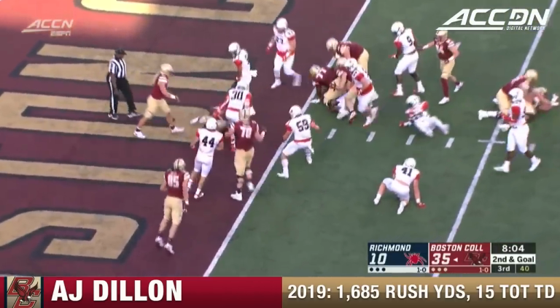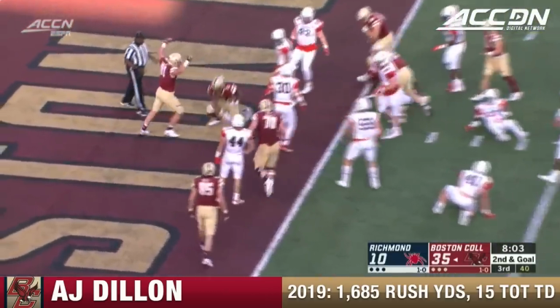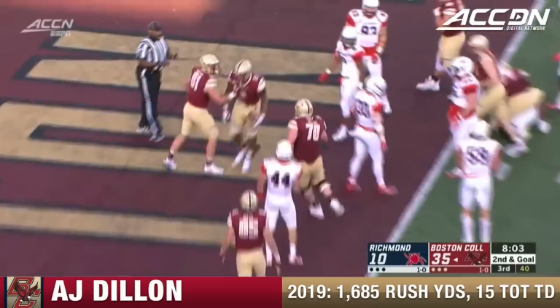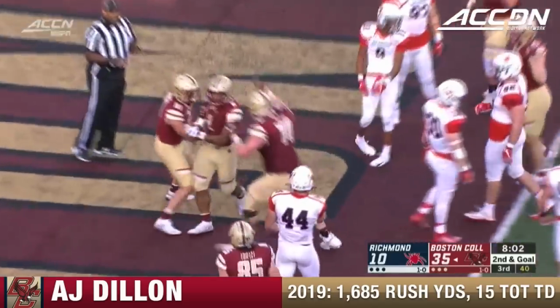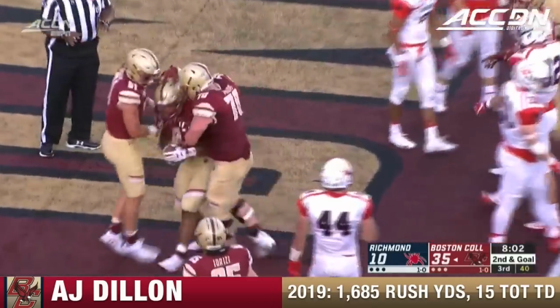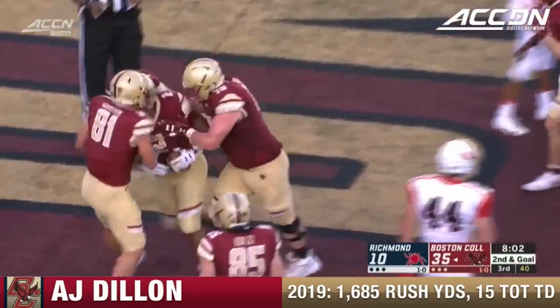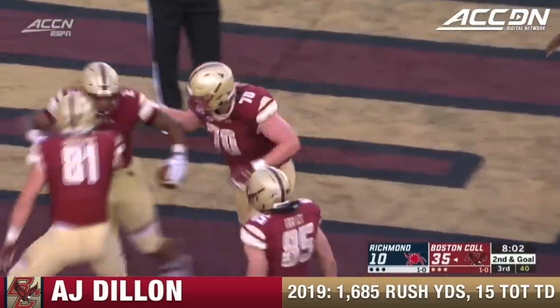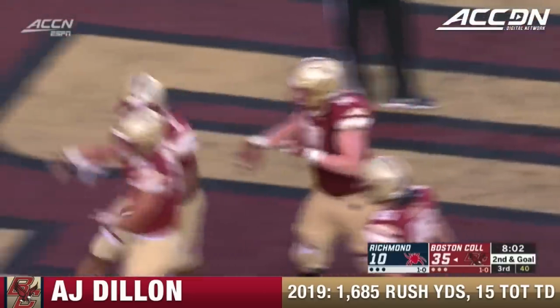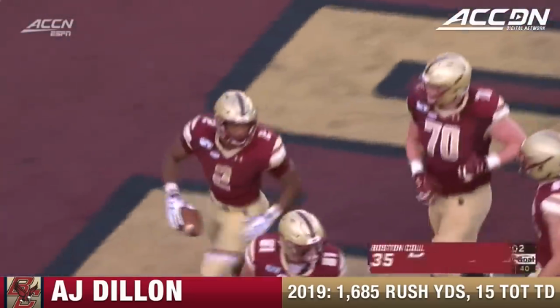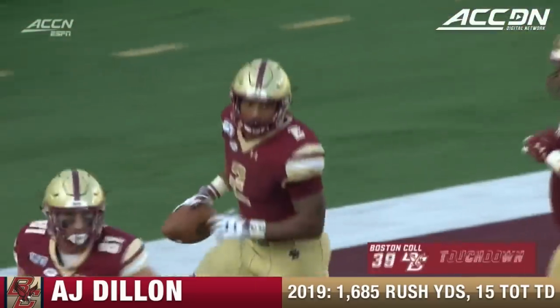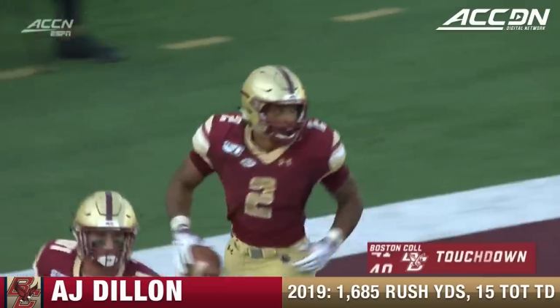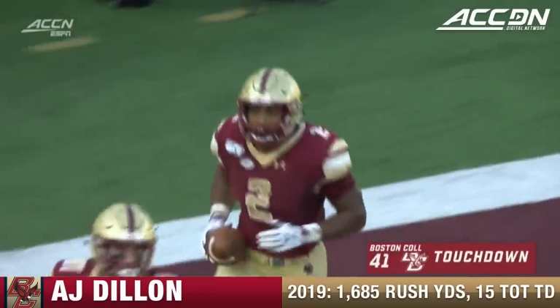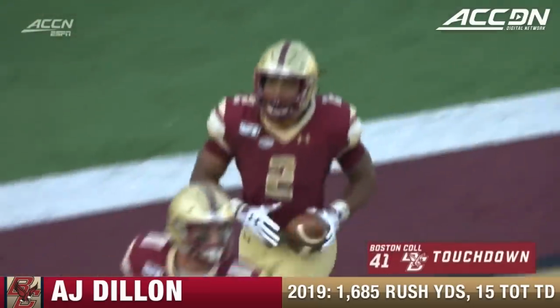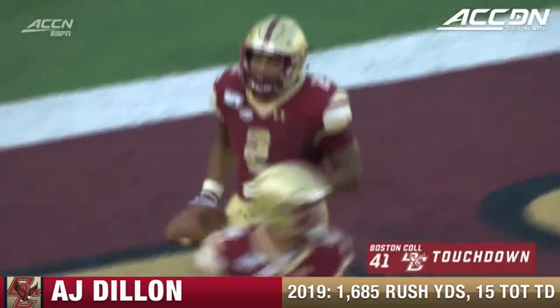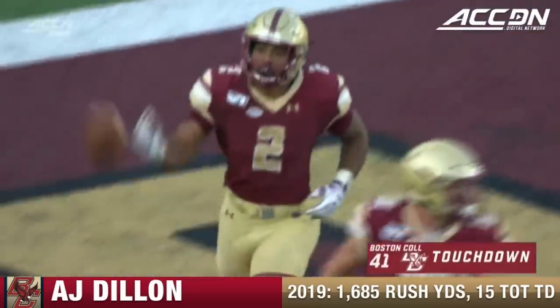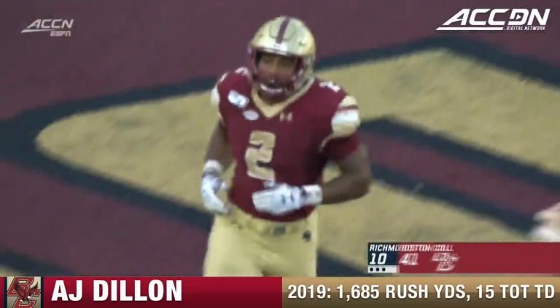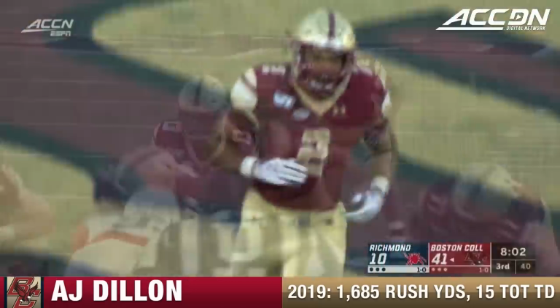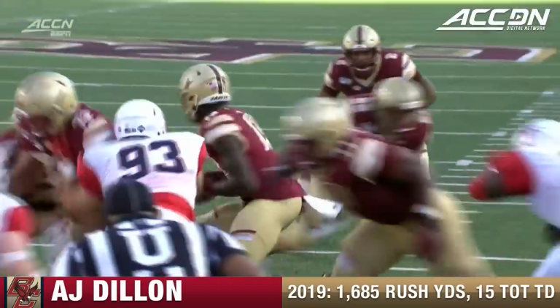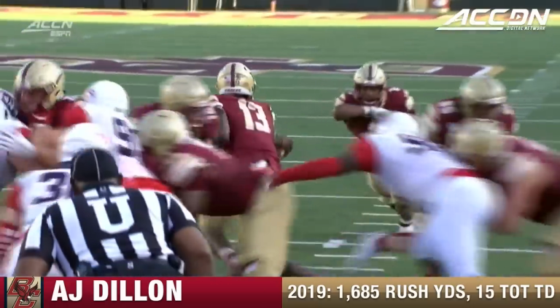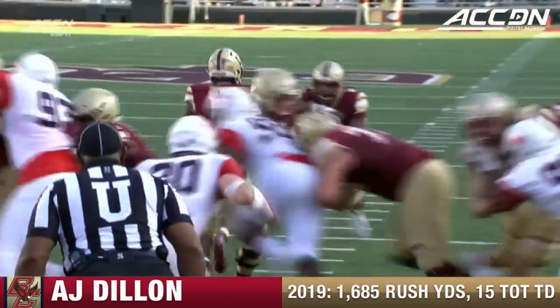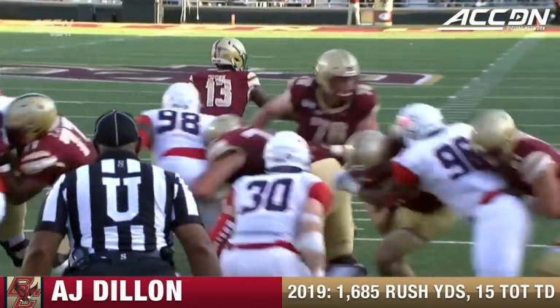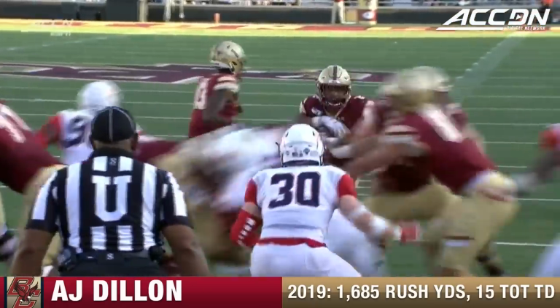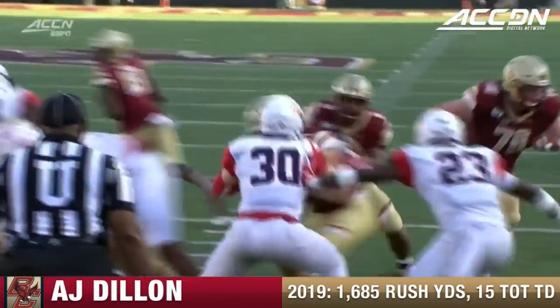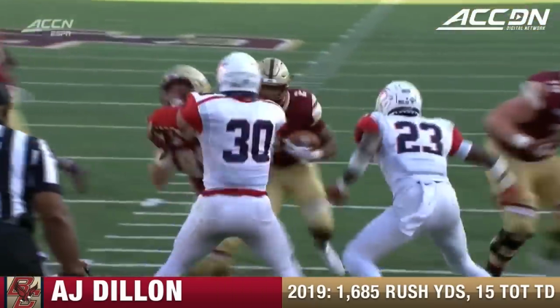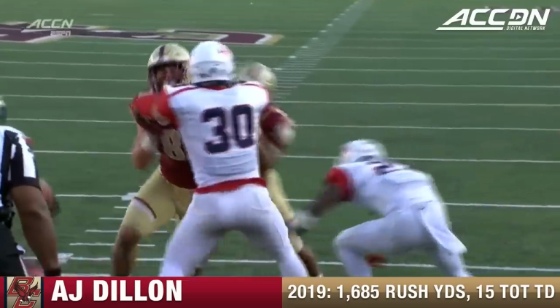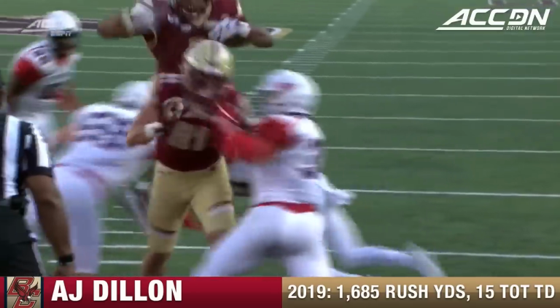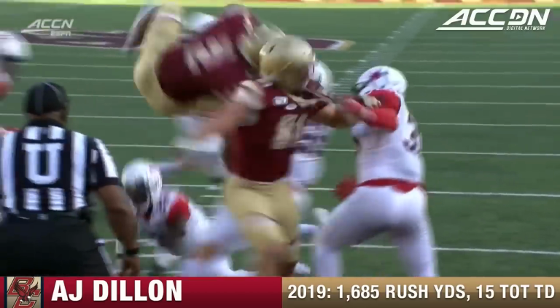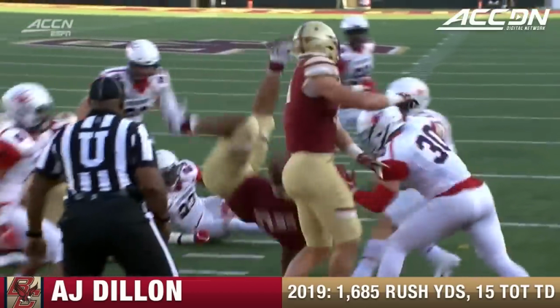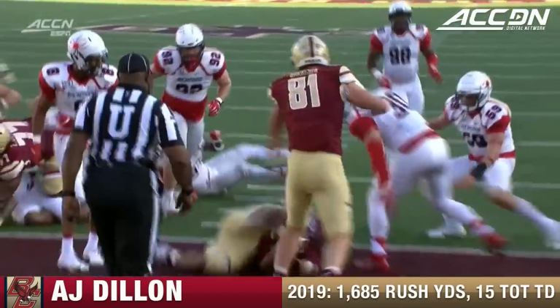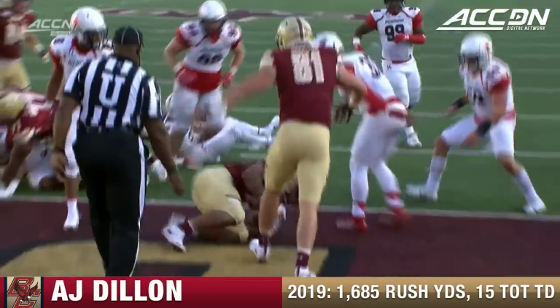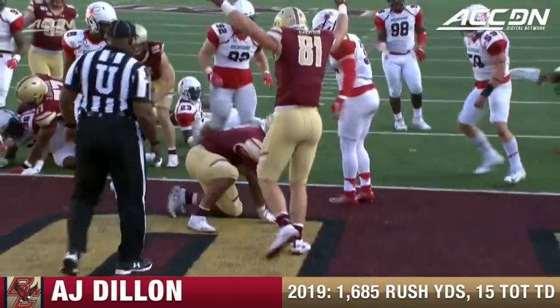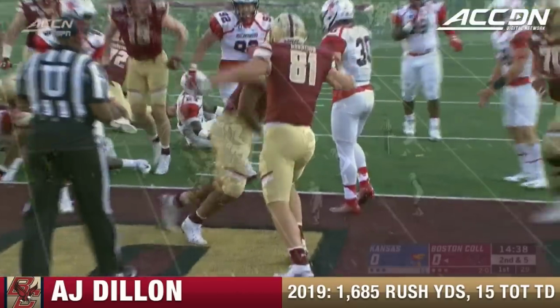Touchdown. A.J. Dillon in the end zone for the third time today — second rushing touchdown. These are those plays where you sort of boost those Heisman credentials. Dillon's done a lot of the dirty work.